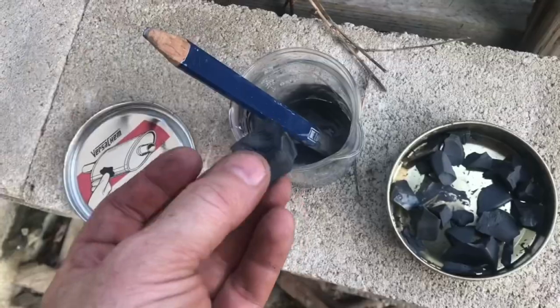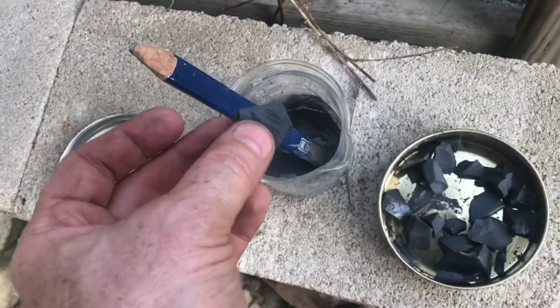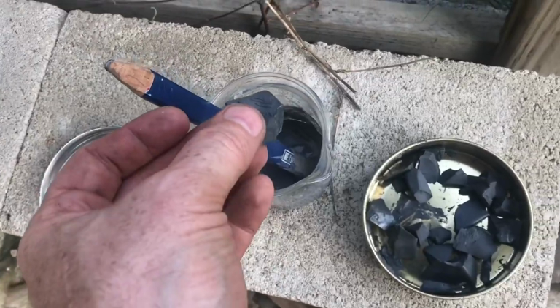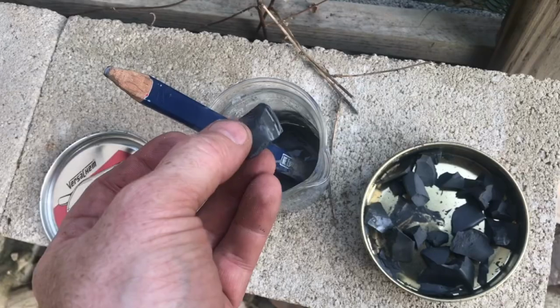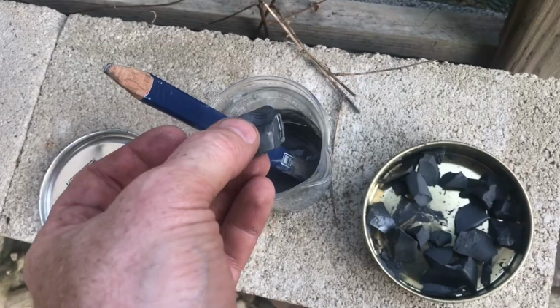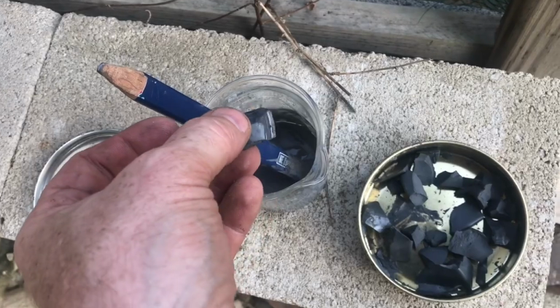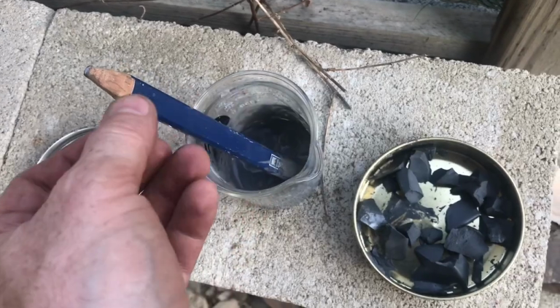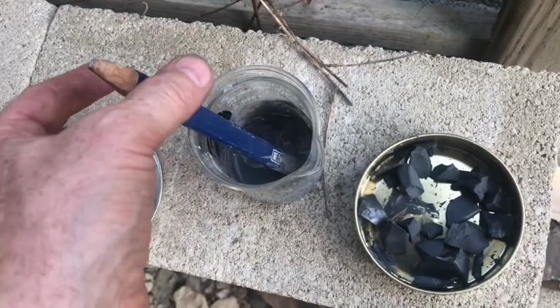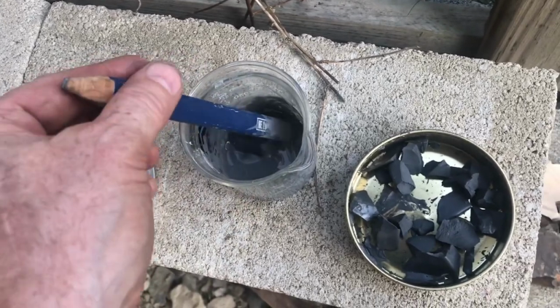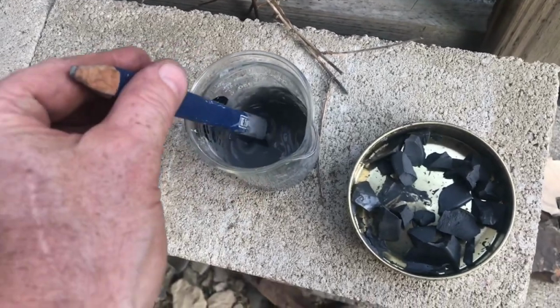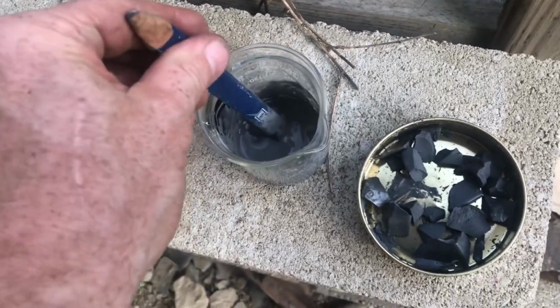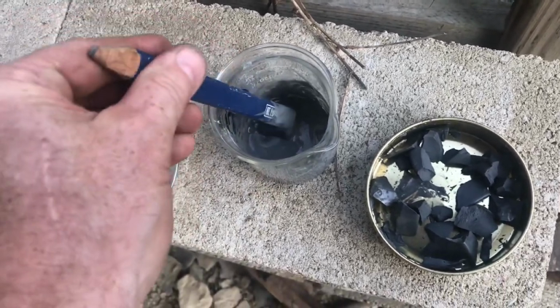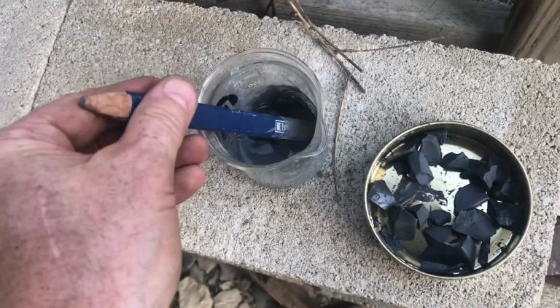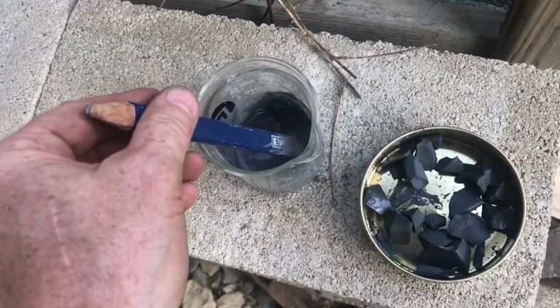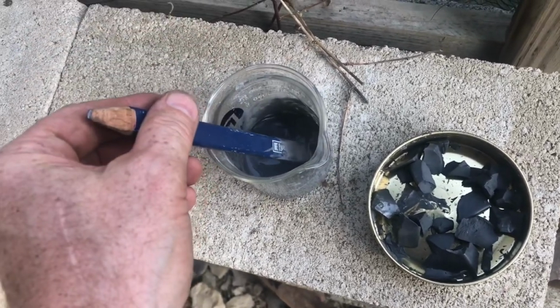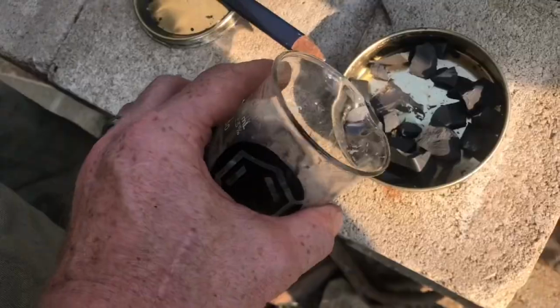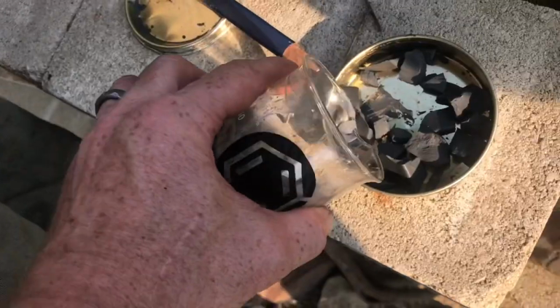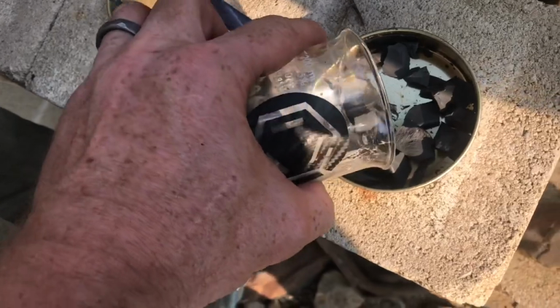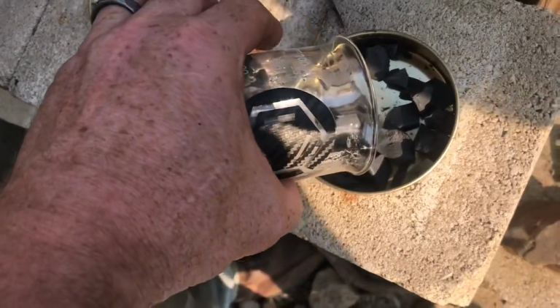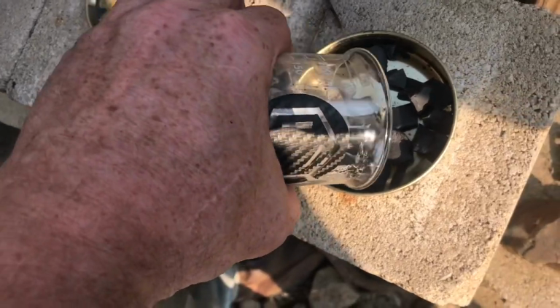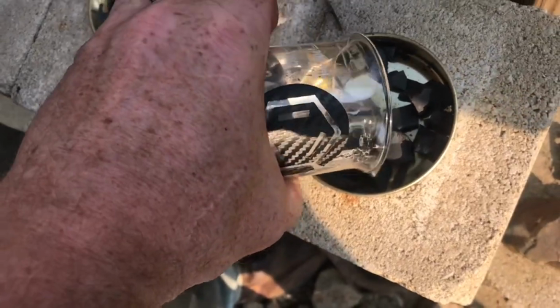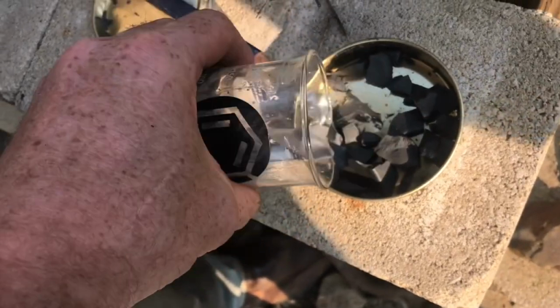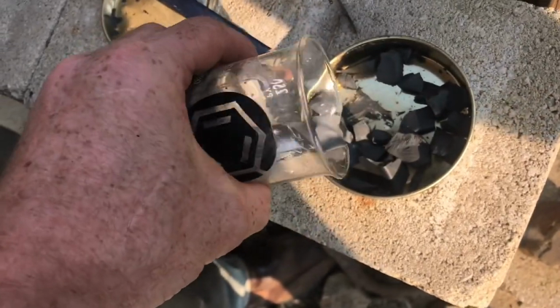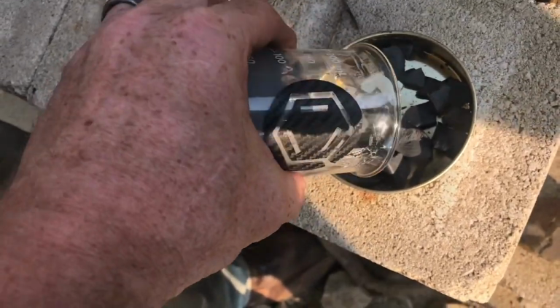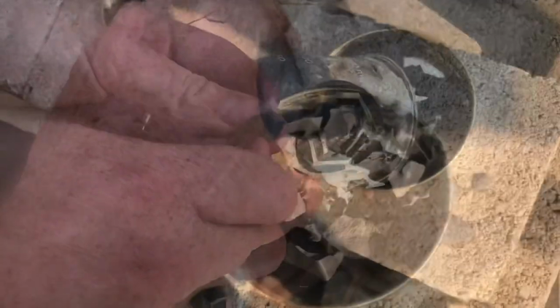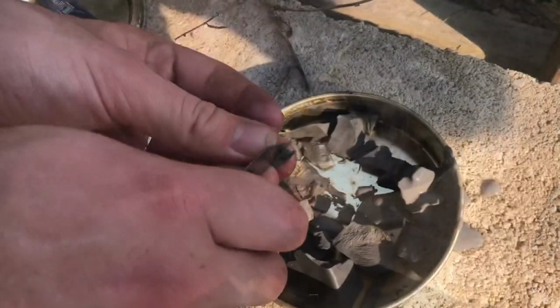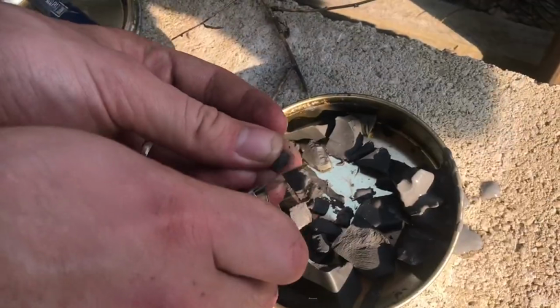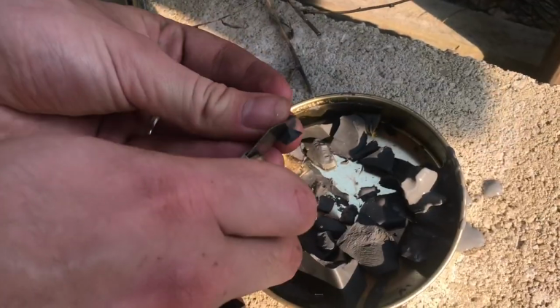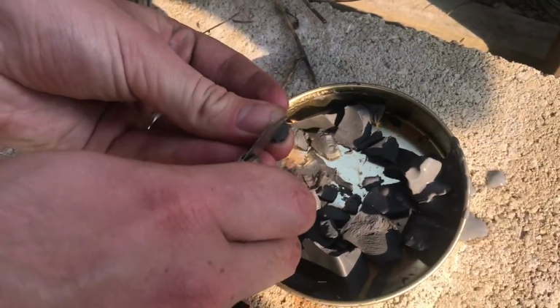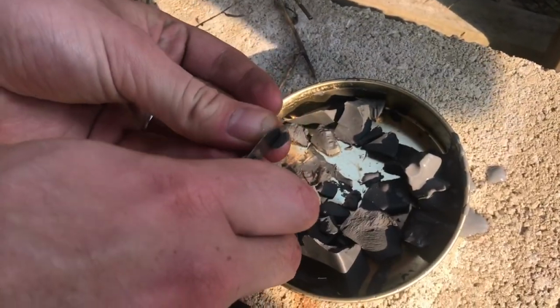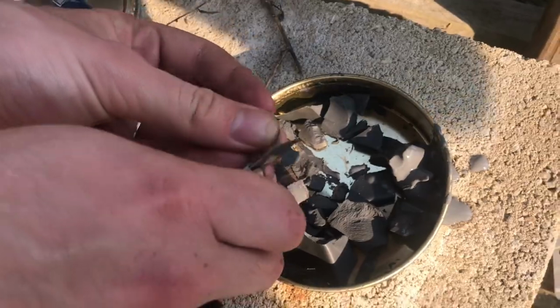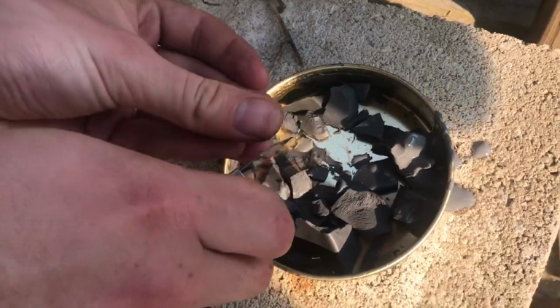Take the hard chunks and just break it up, put it into water, and just keep working it into the water. Pour this water solution in here and just start working it all up into real small pieces. That'll make it go a little easier.